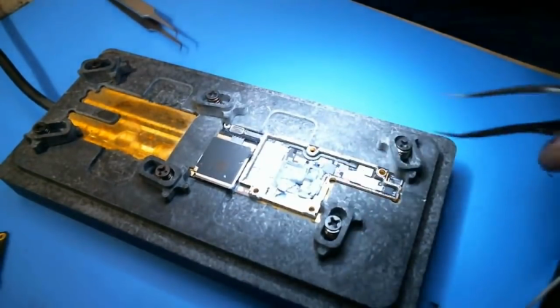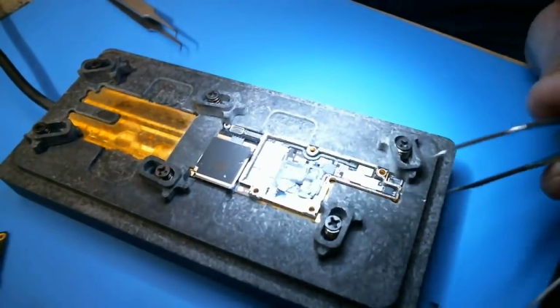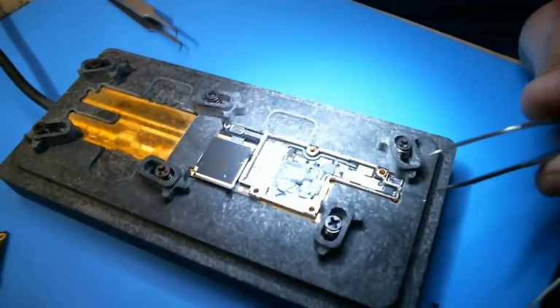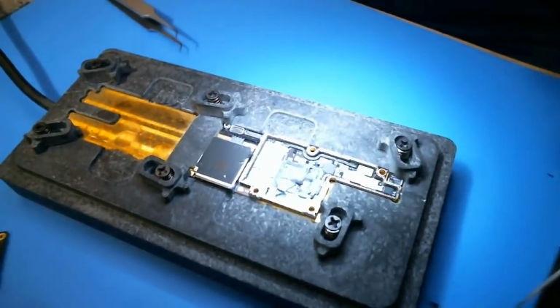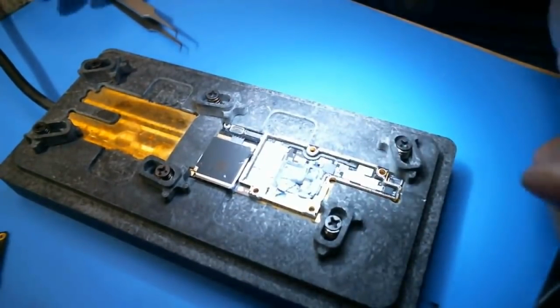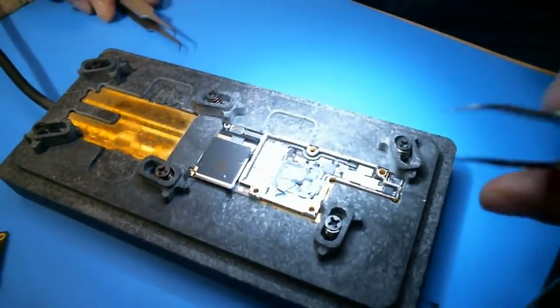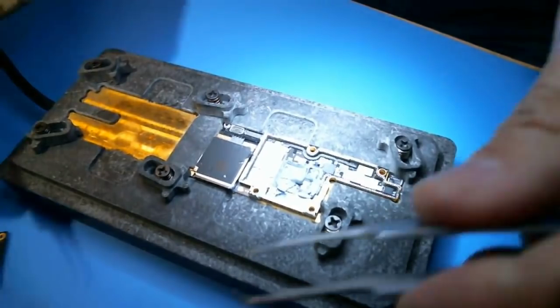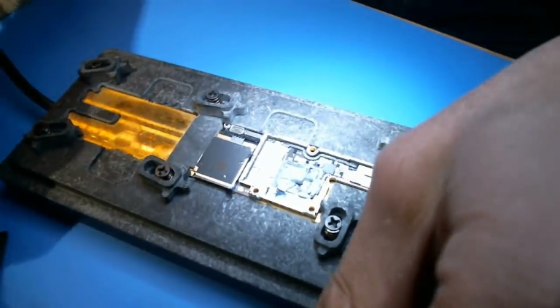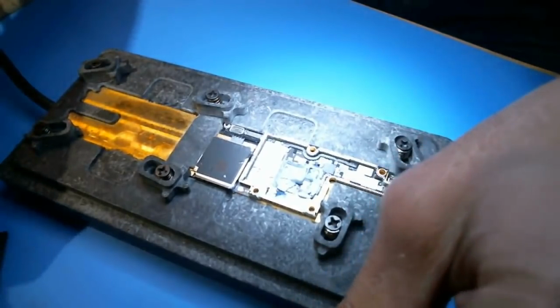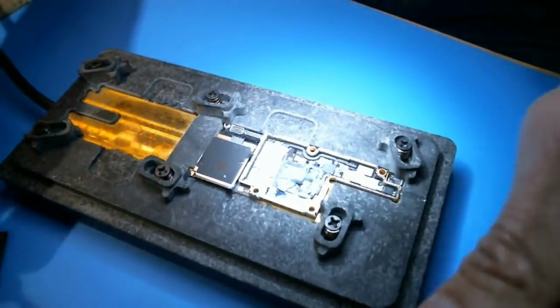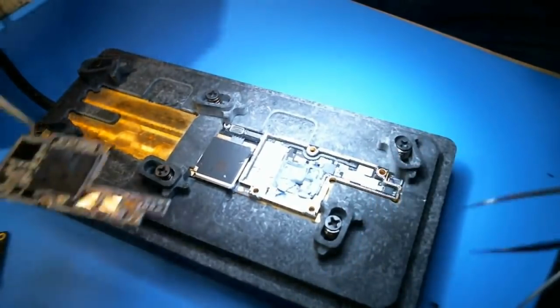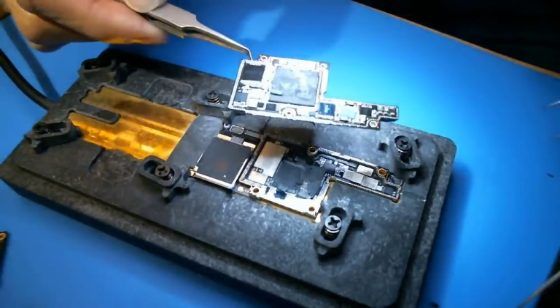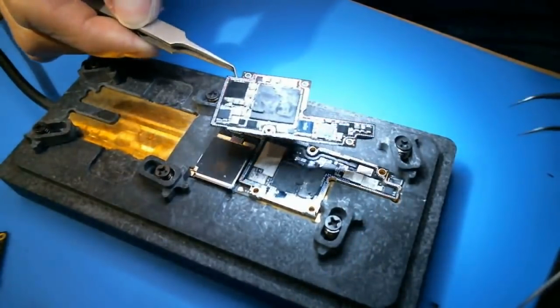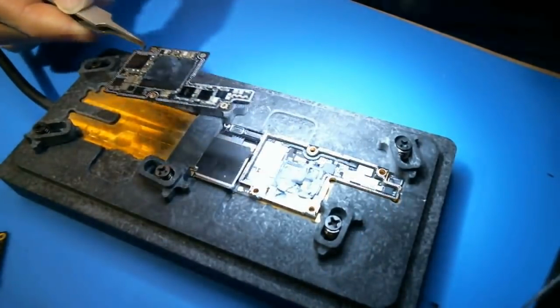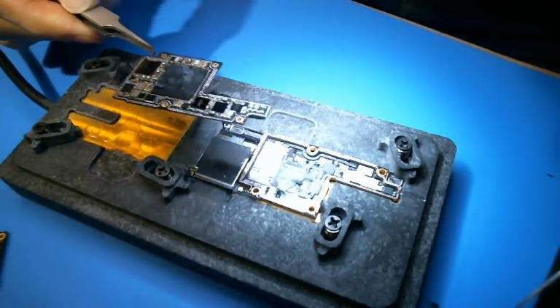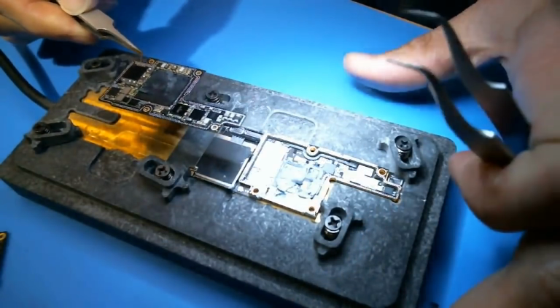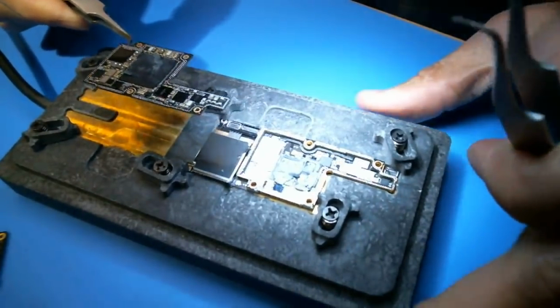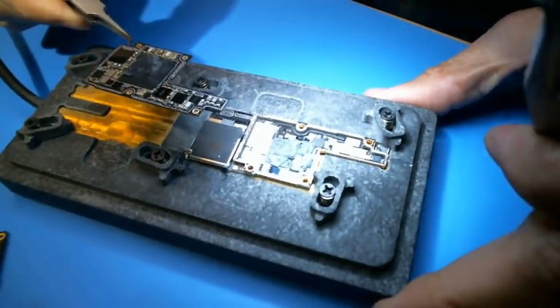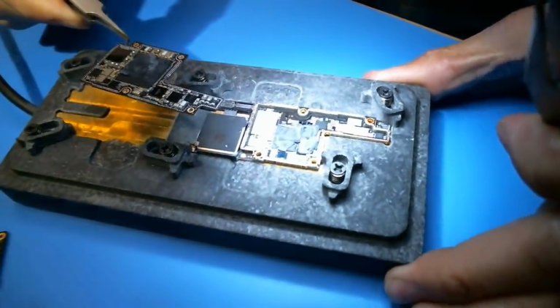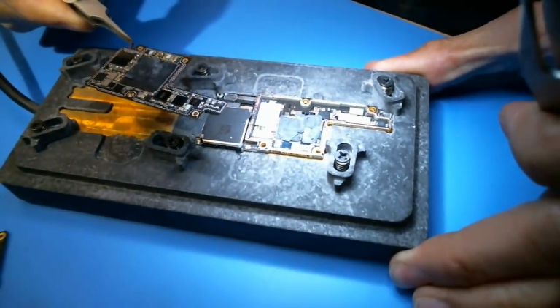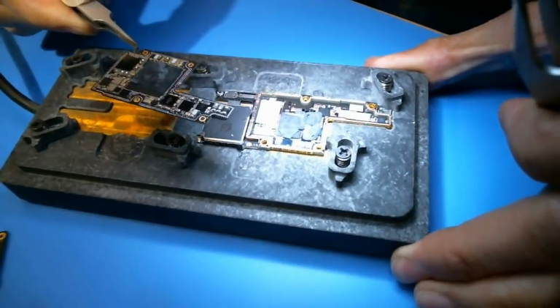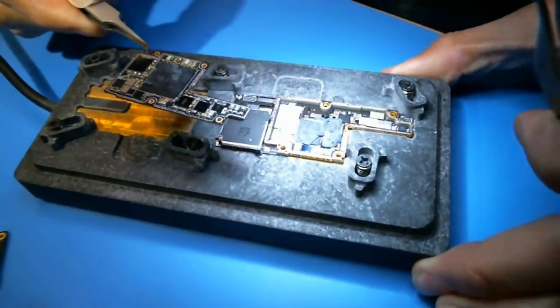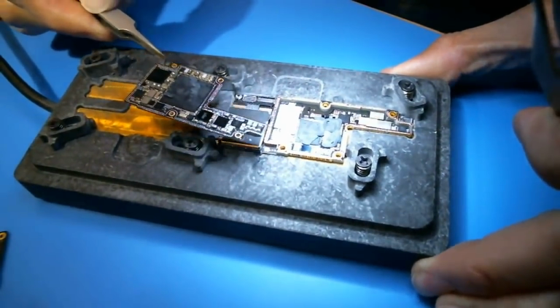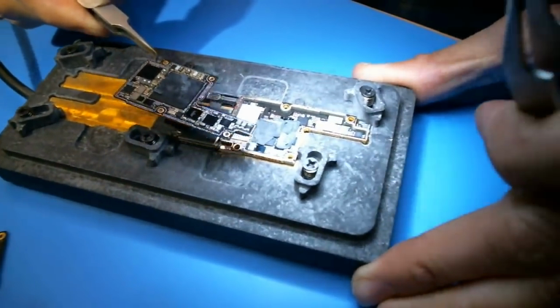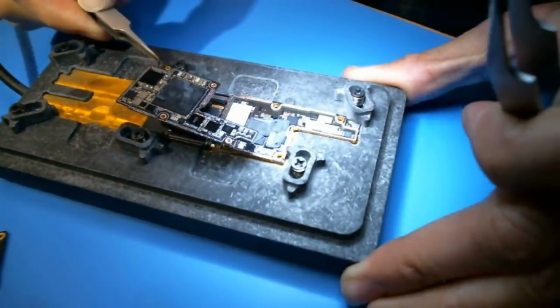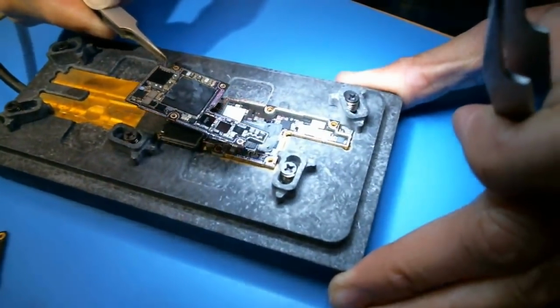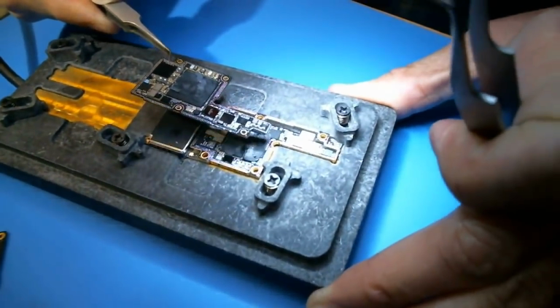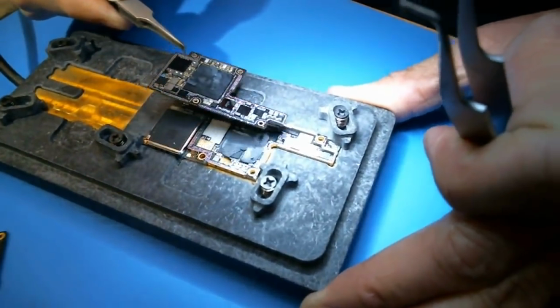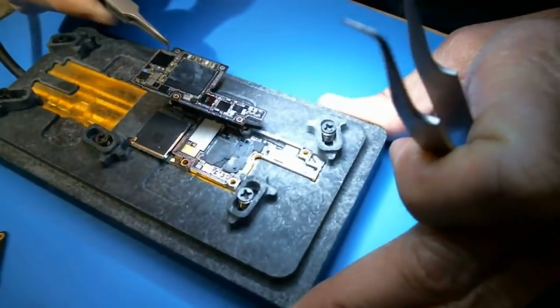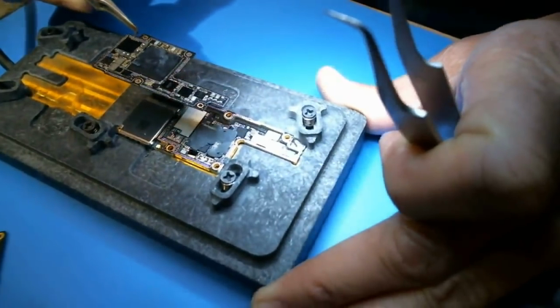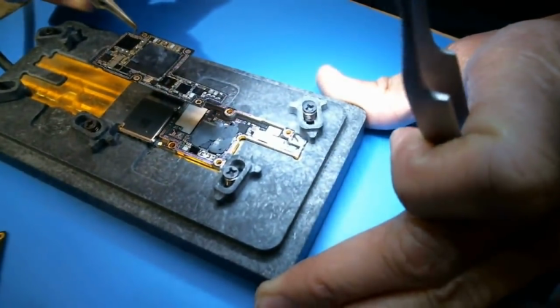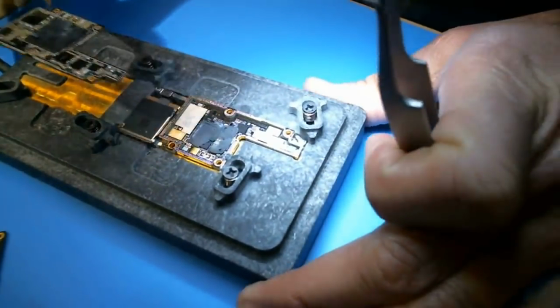130 degrees Celsius and boom, it's off. And then a little bit of hot air and you're in business. This is low melt for sure. And everything looks great on it.